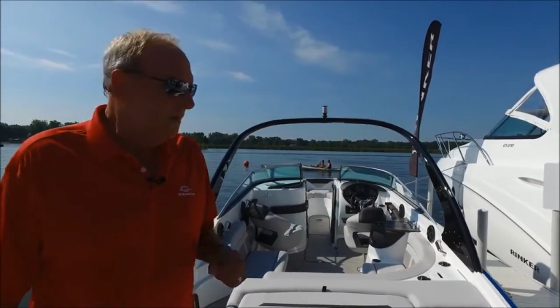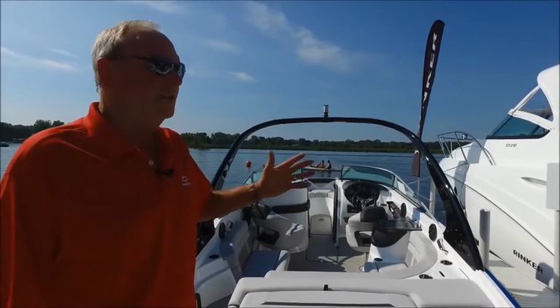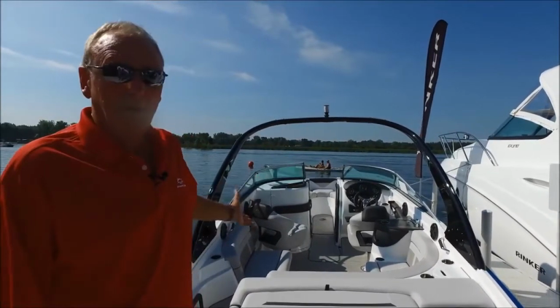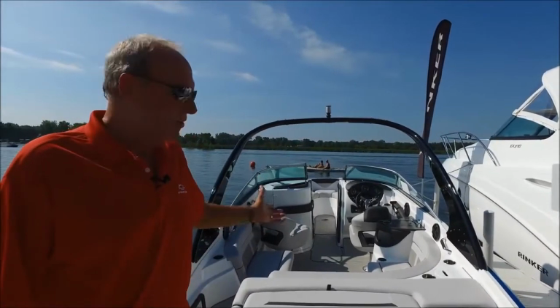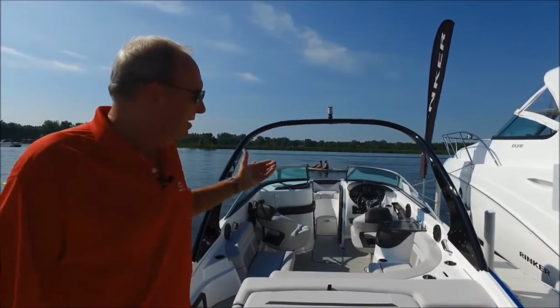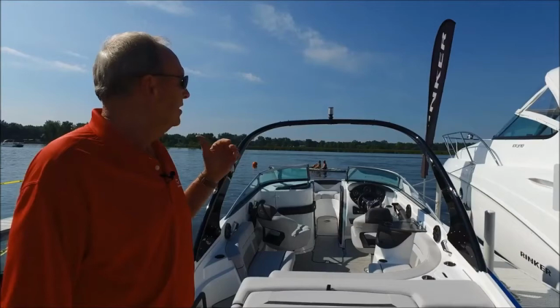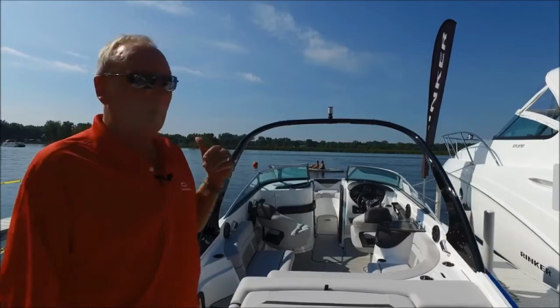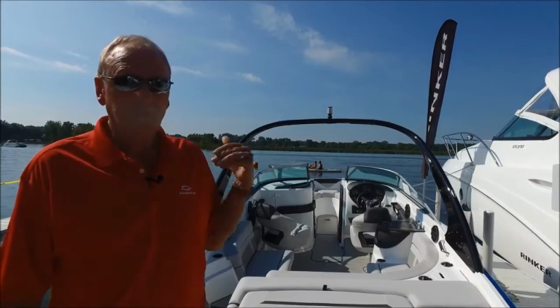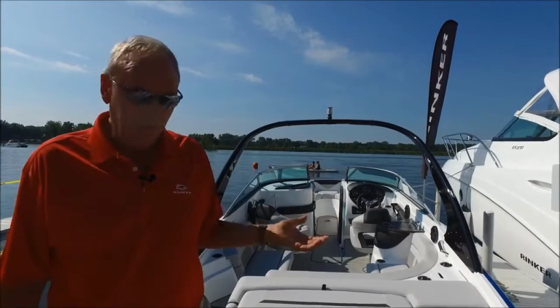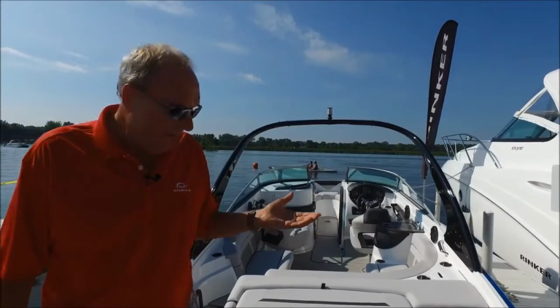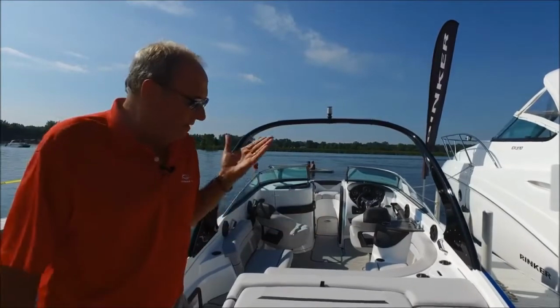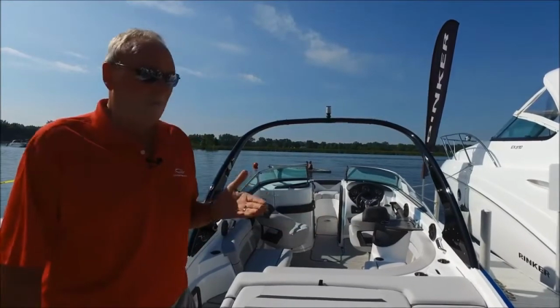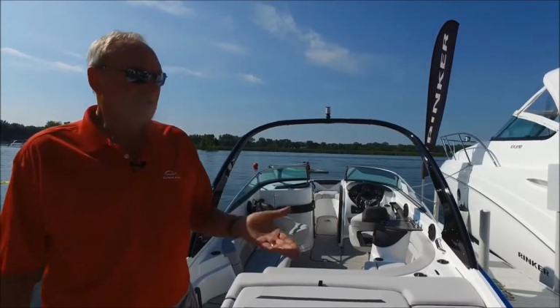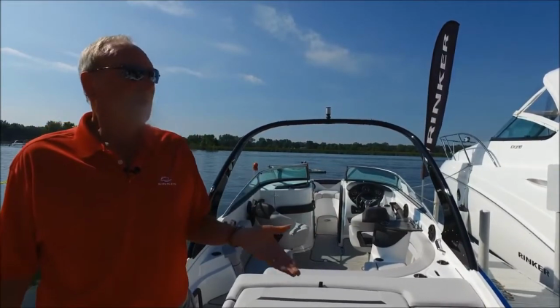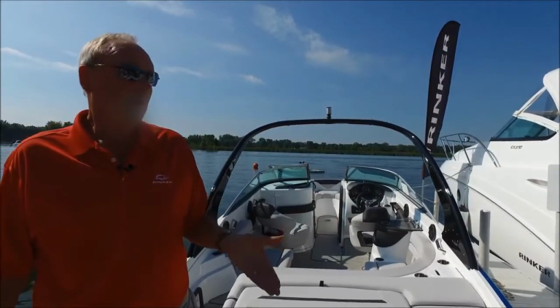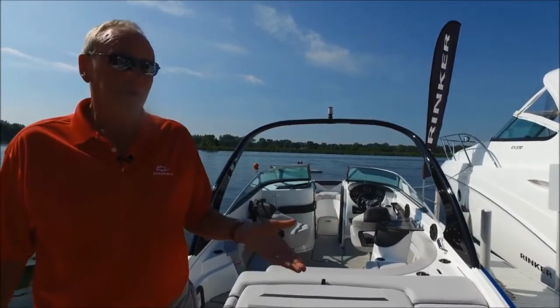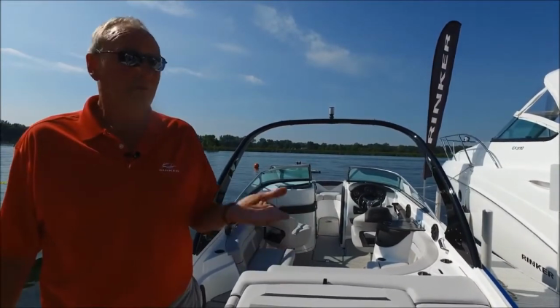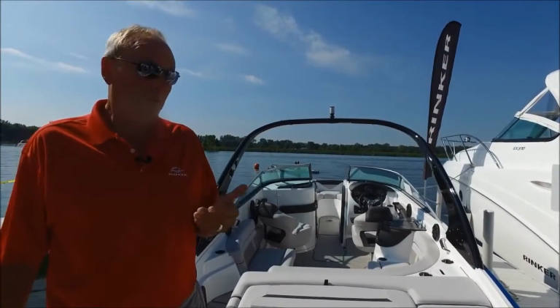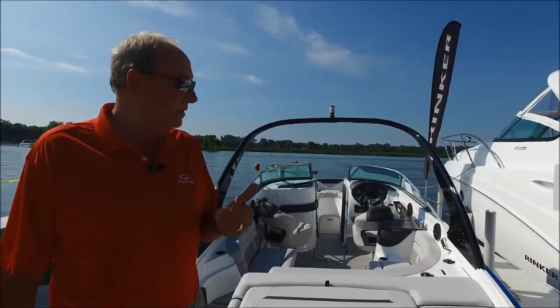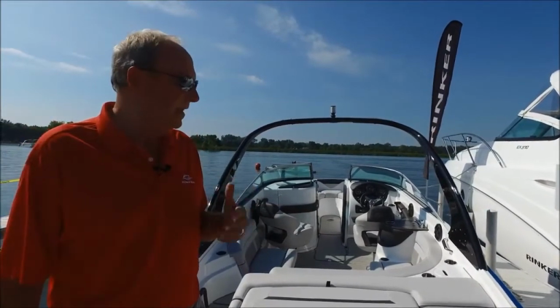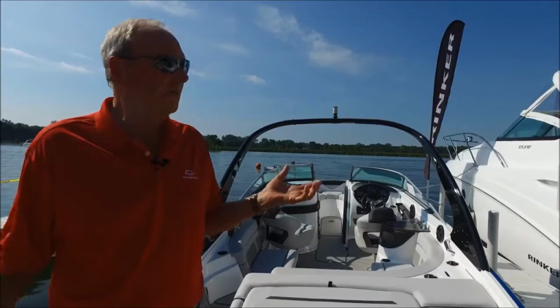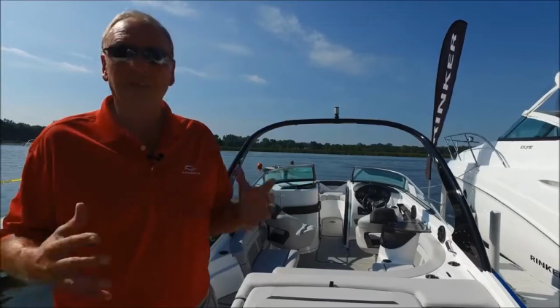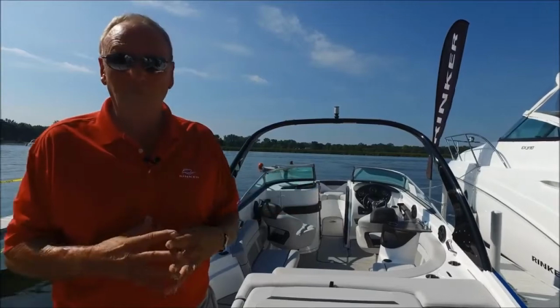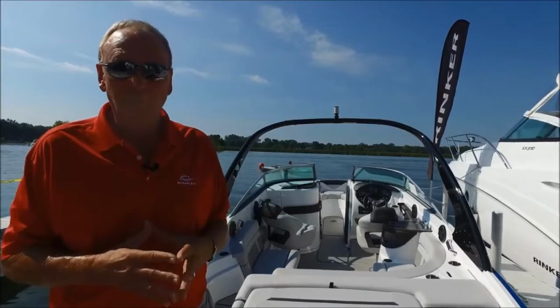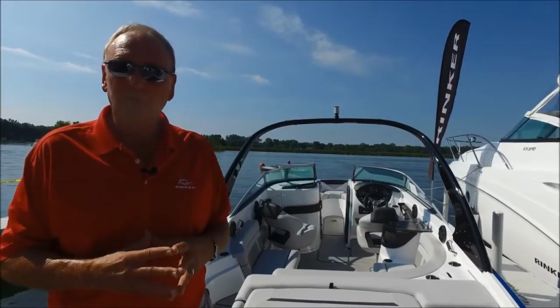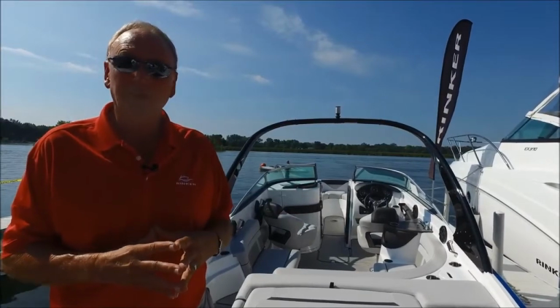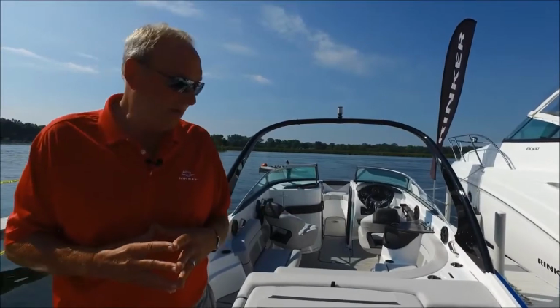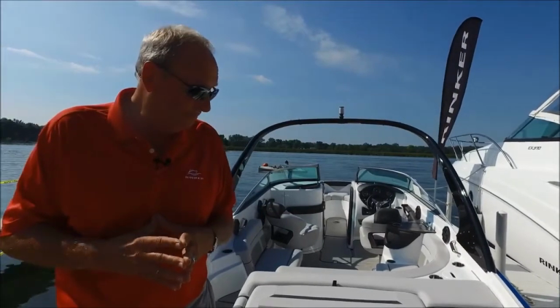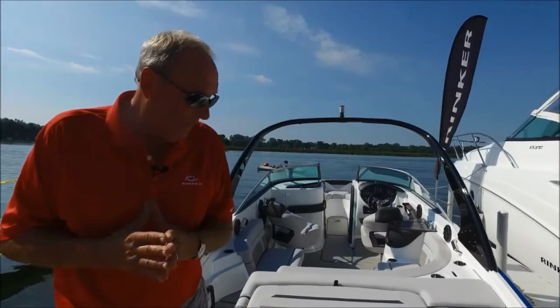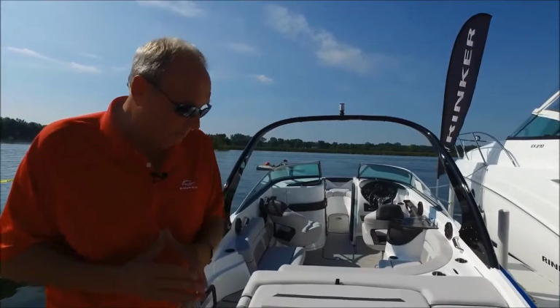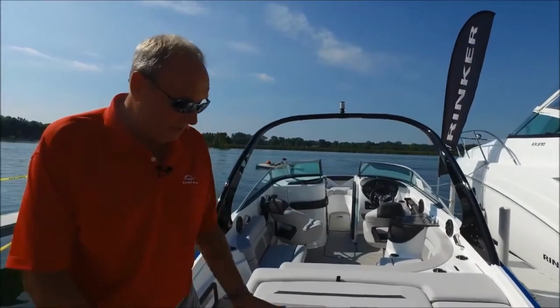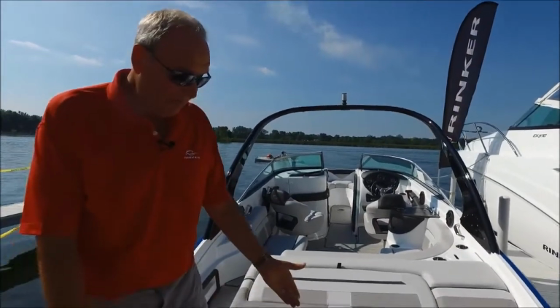This is the Bowrider version. We also offer it in a Cuddy. The Bowrider is the more popular, but we do well with the Cuddy on large bodies of water where people want to be able to overnight. We'll start on the platform.